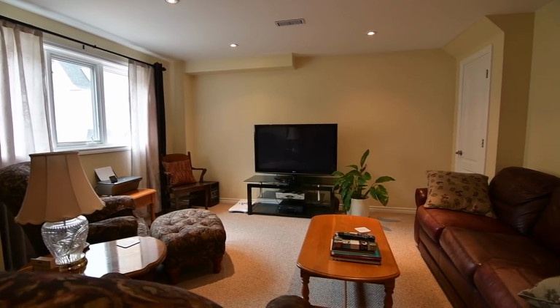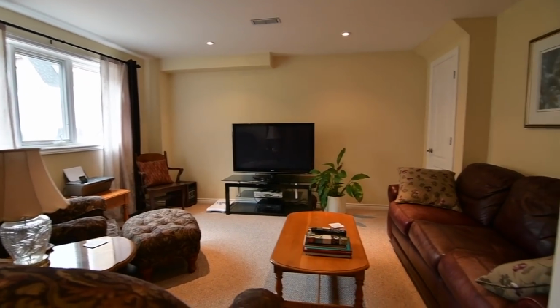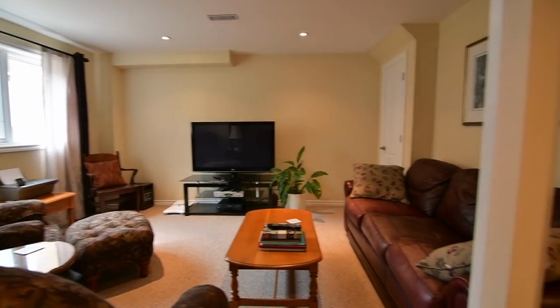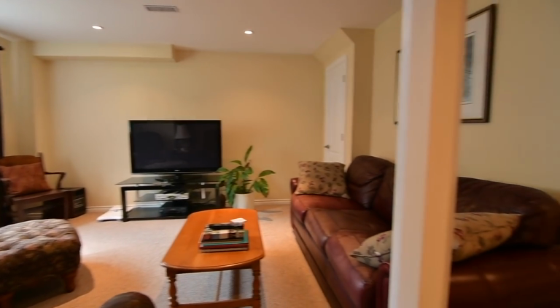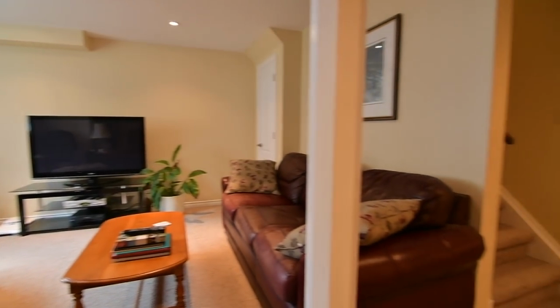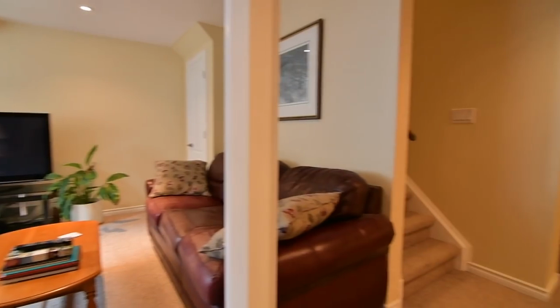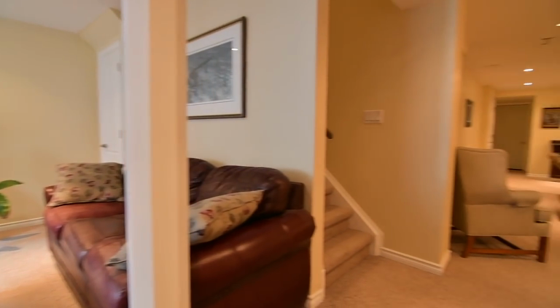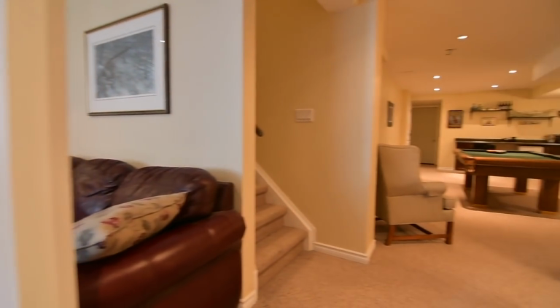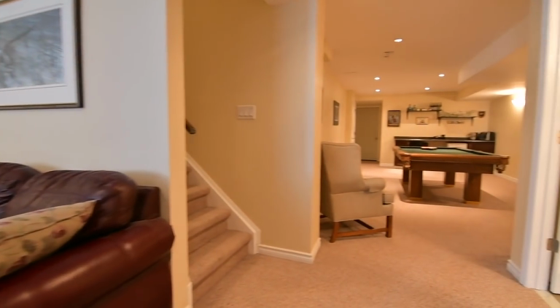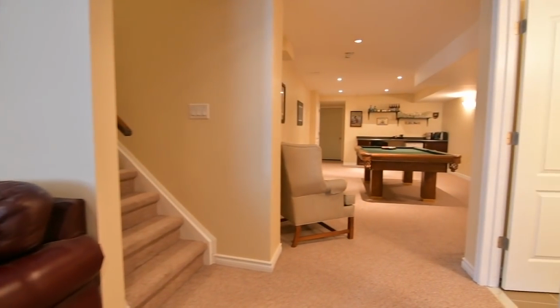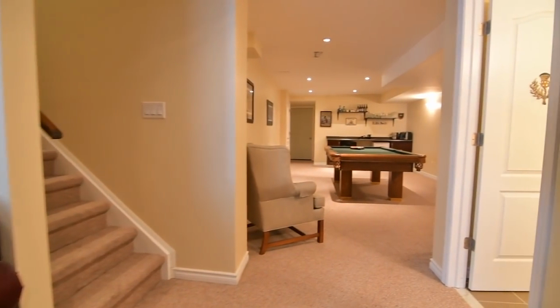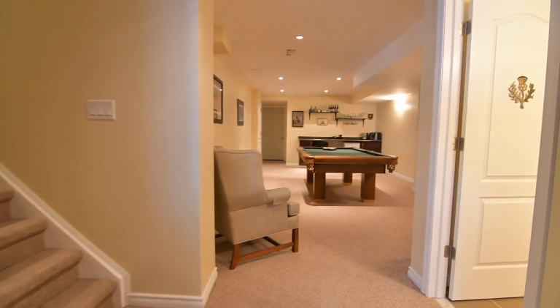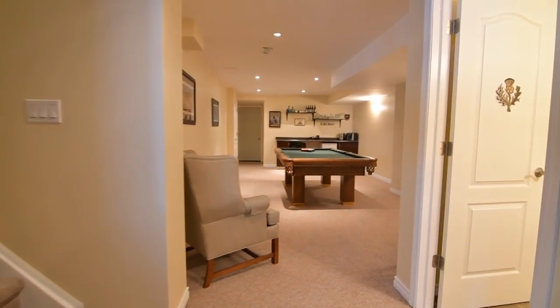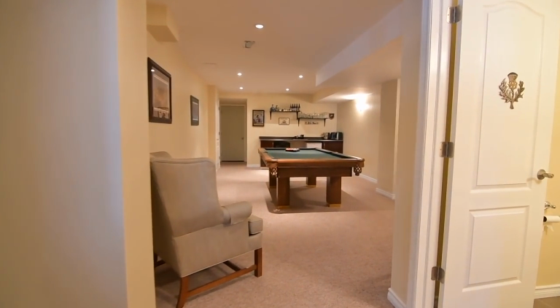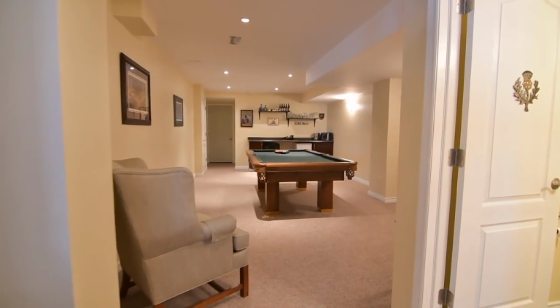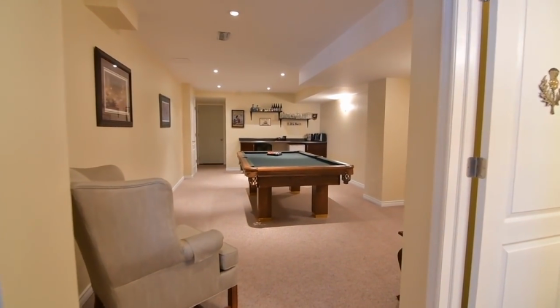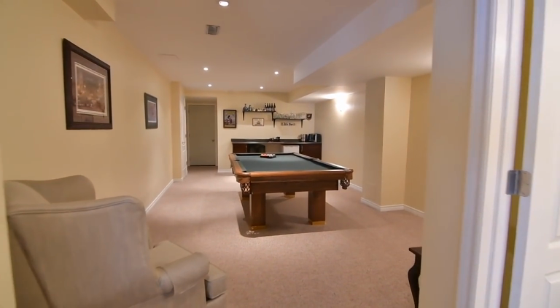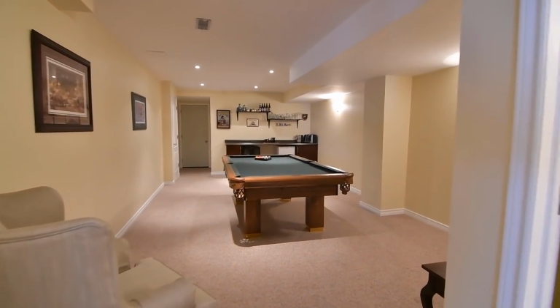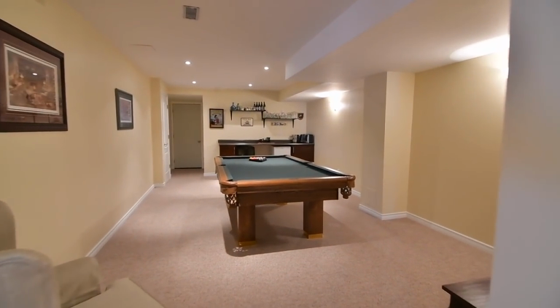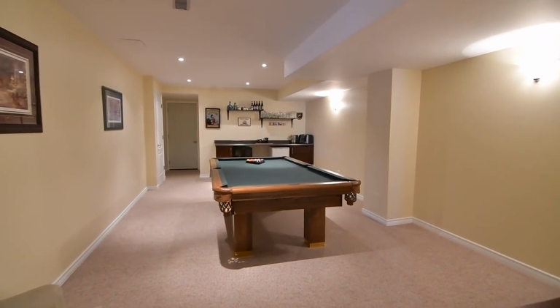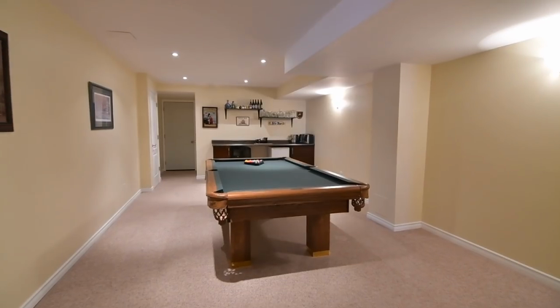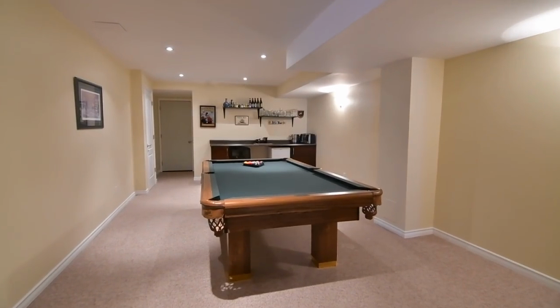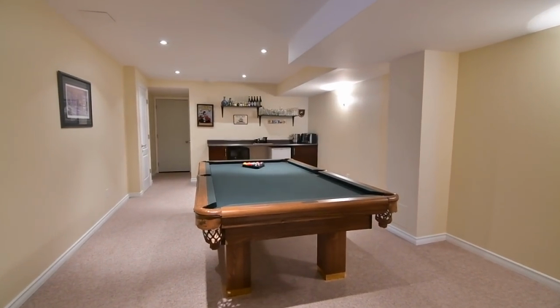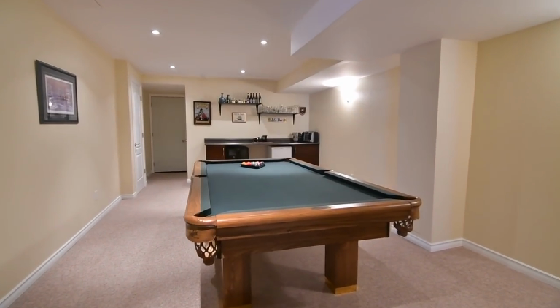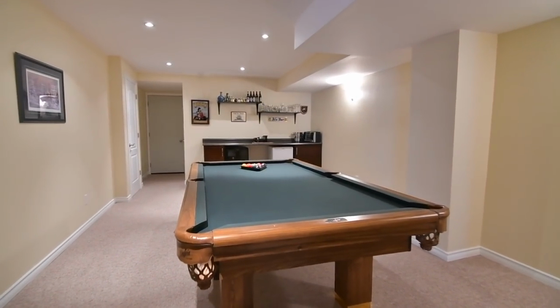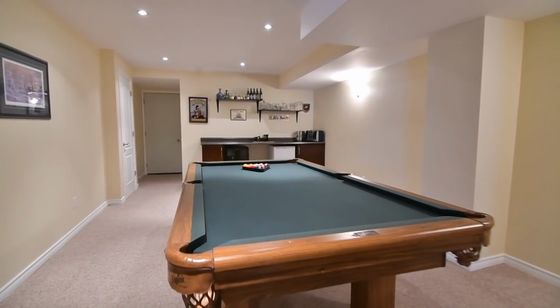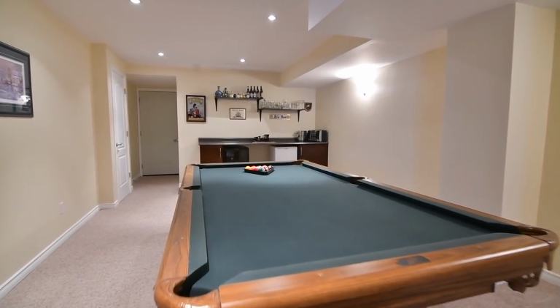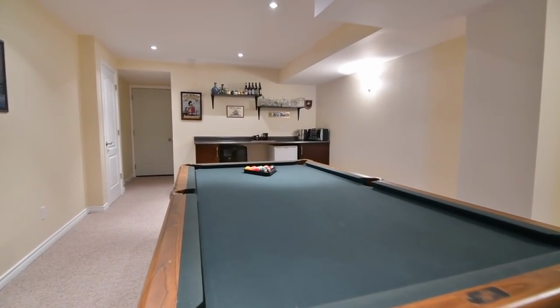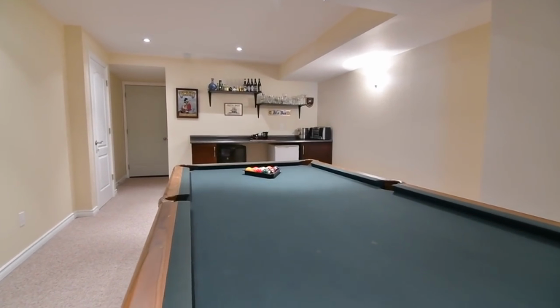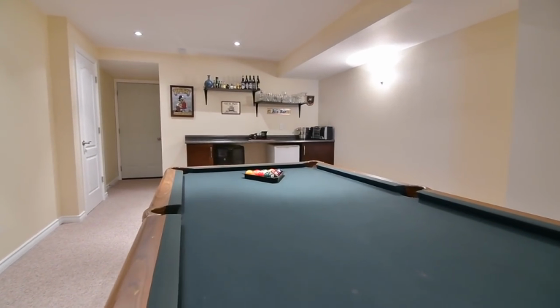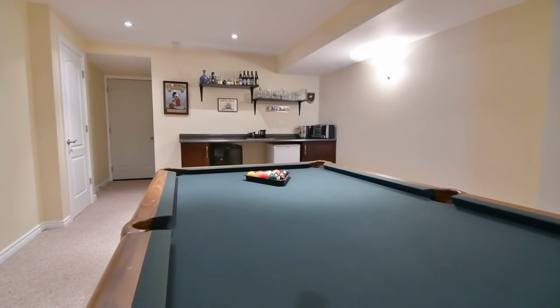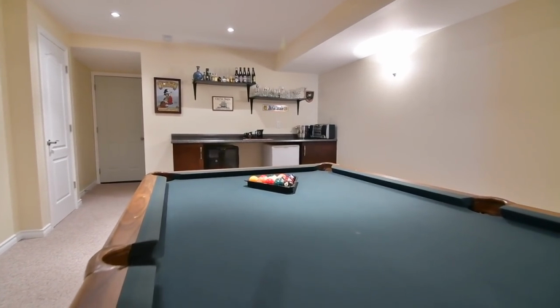The secondary recreation area is also quite large and has a bar area as well as pot lighting. This level additionally features plenty of storage space, including a cold room.